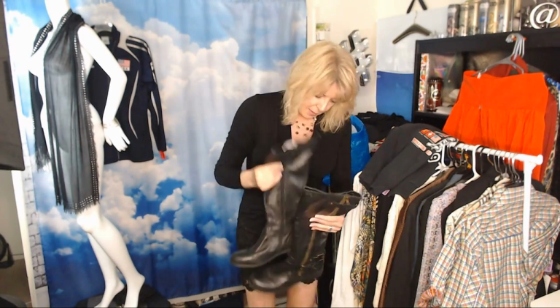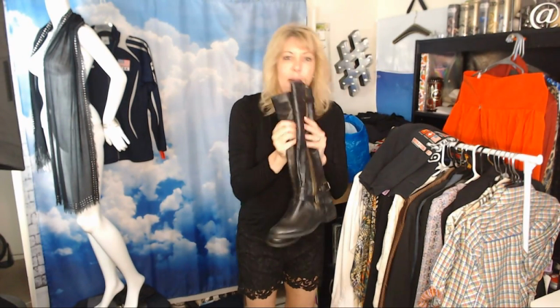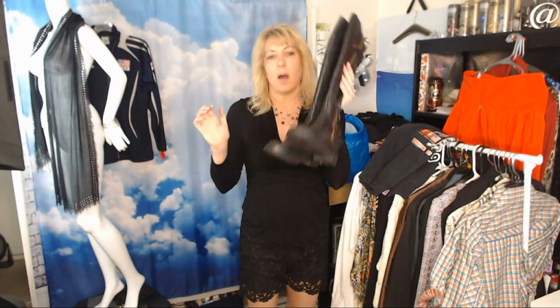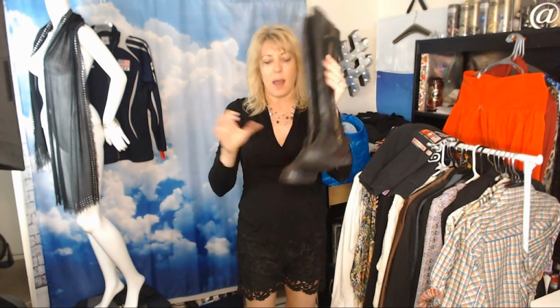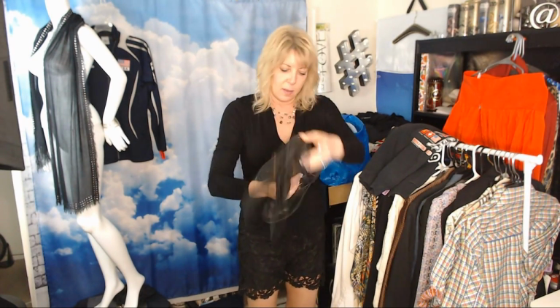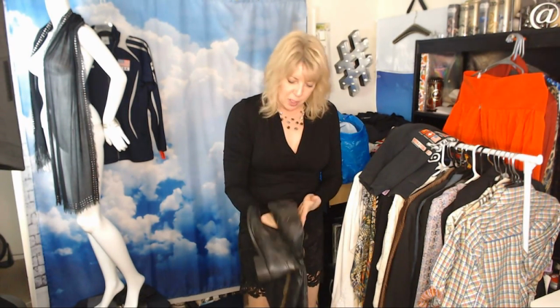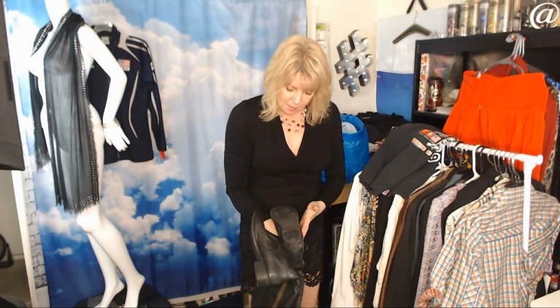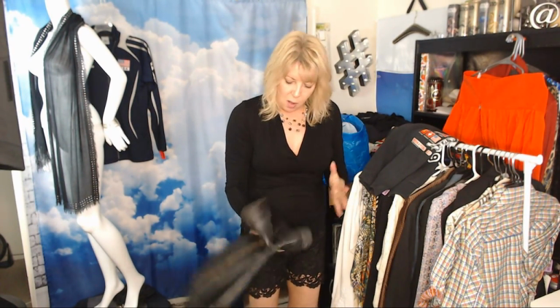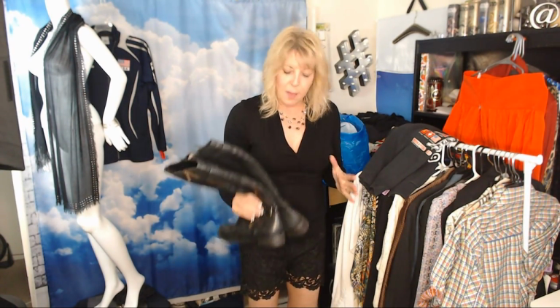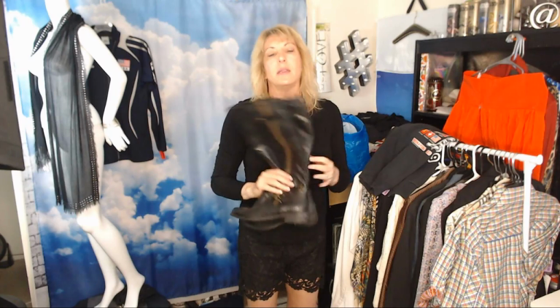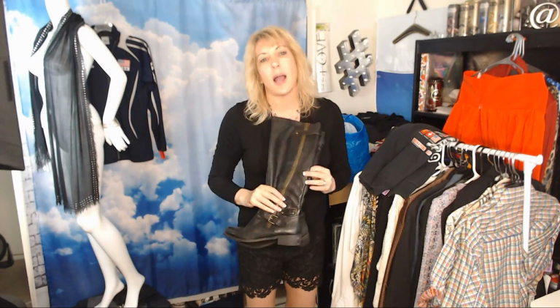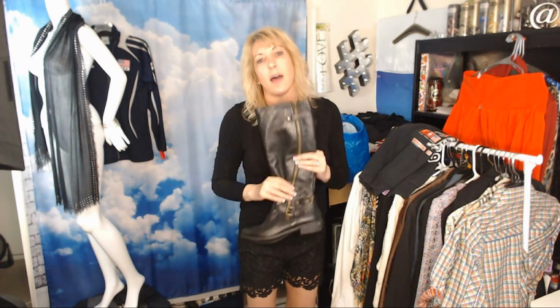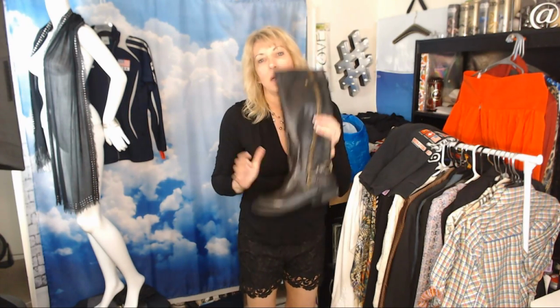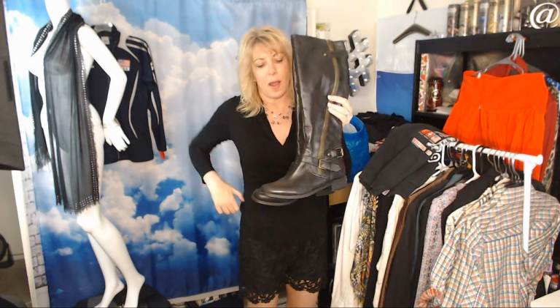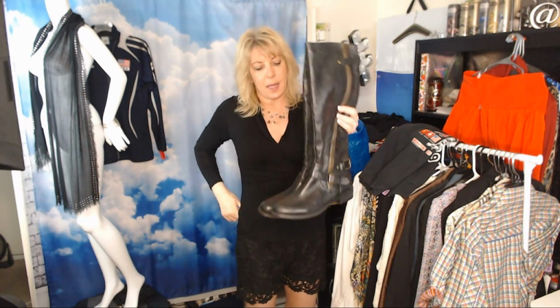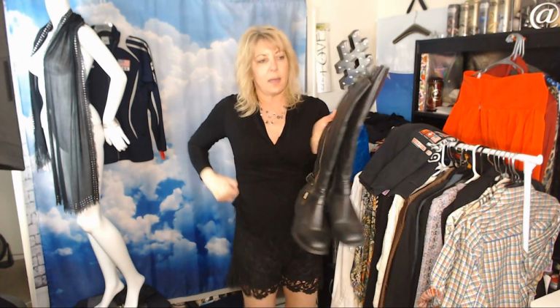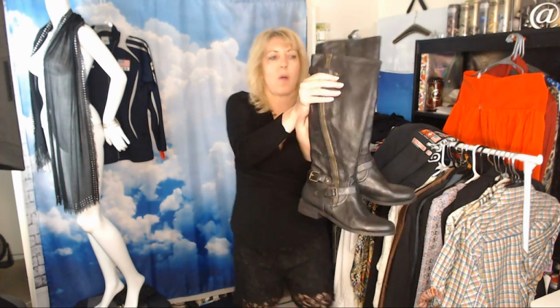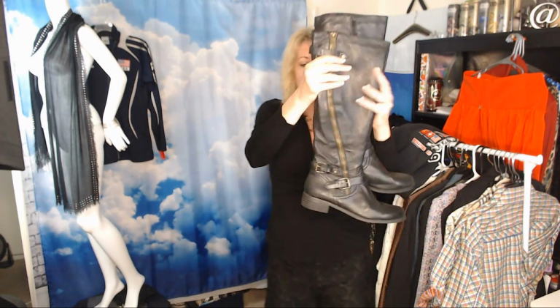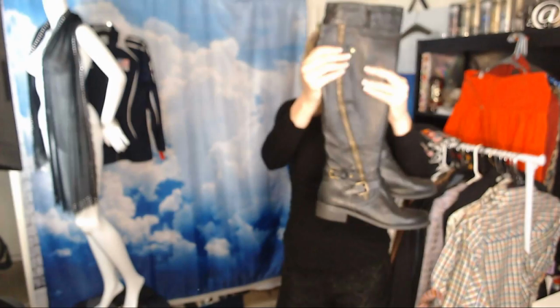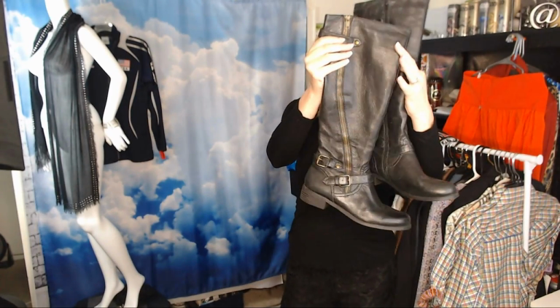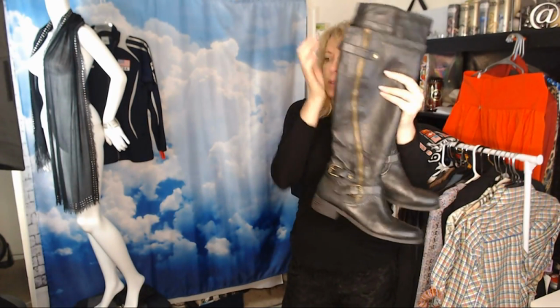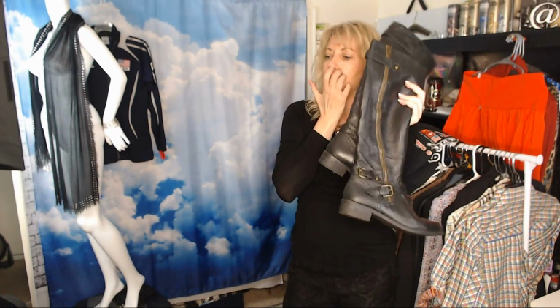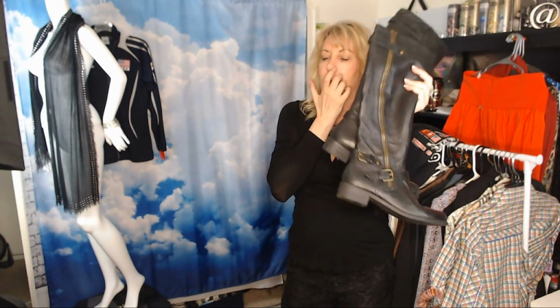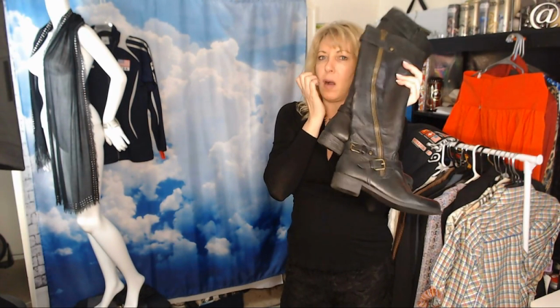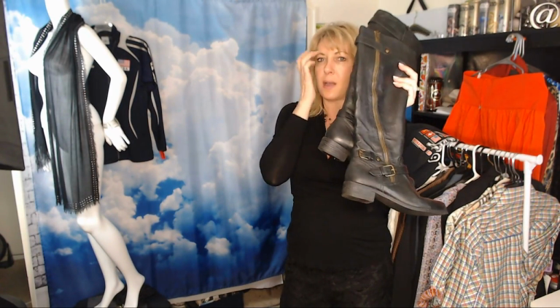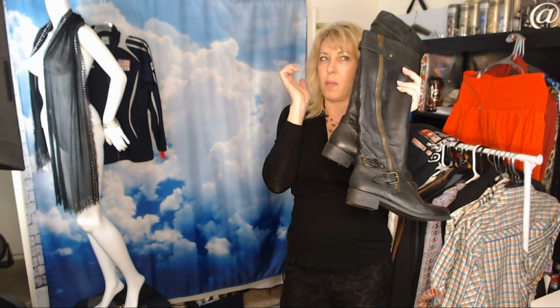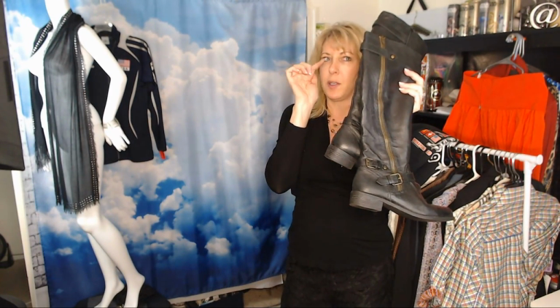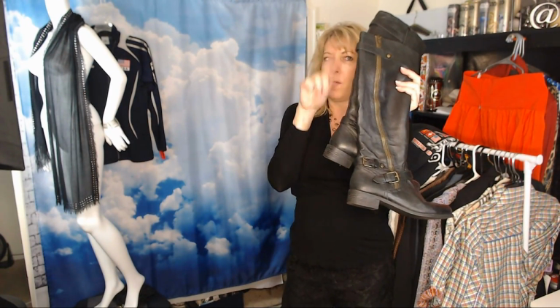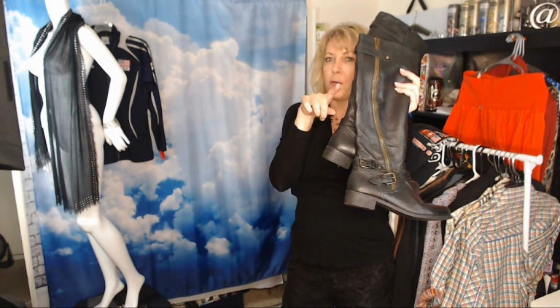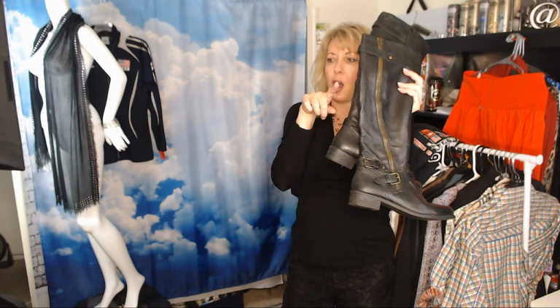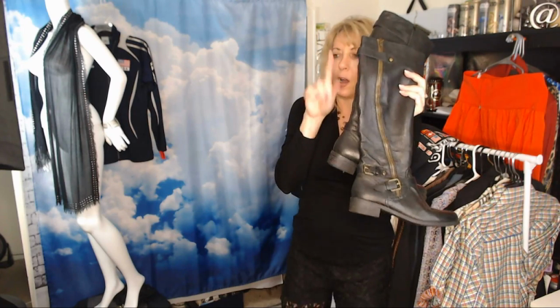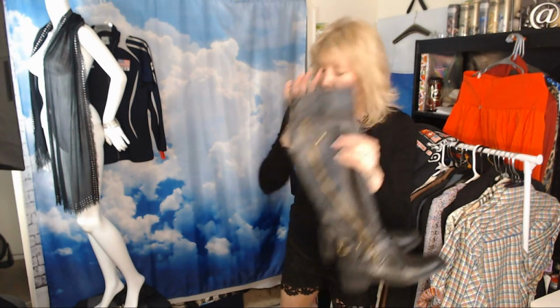Steve Madden all-leather boots — not the cheaper Steve Madden, these are all leather — size 11. Nice little rider/equestrian rider boots. I think I can get about $40–$50 on Poshmark.